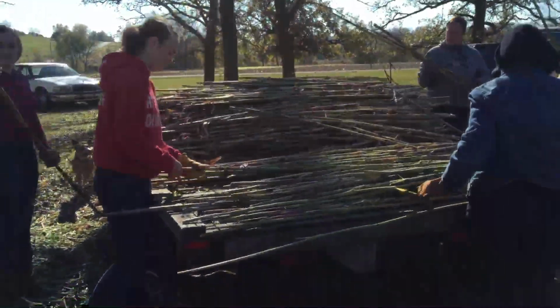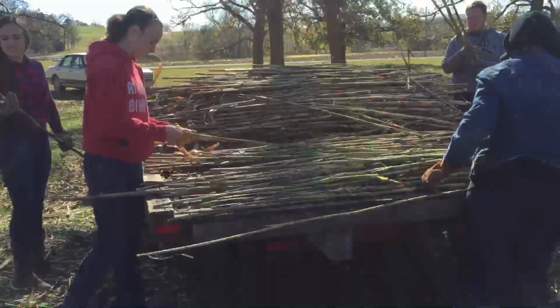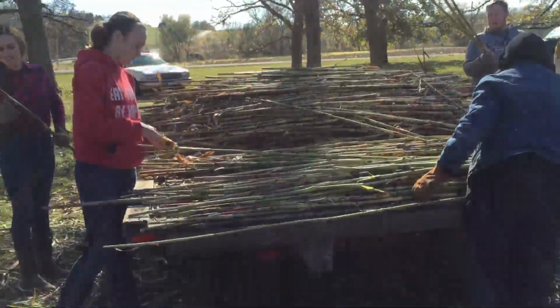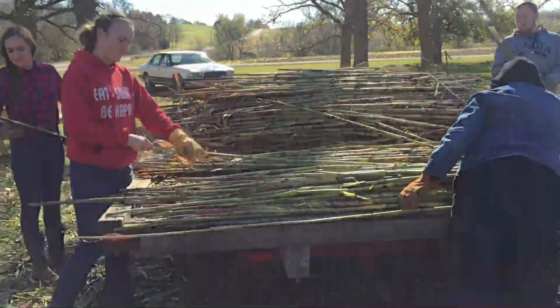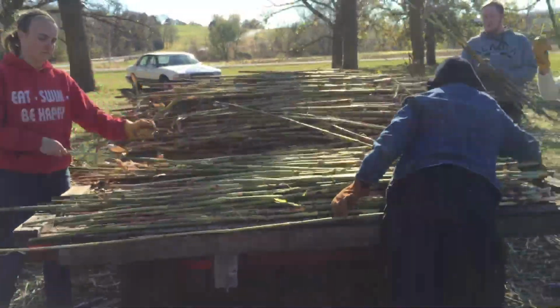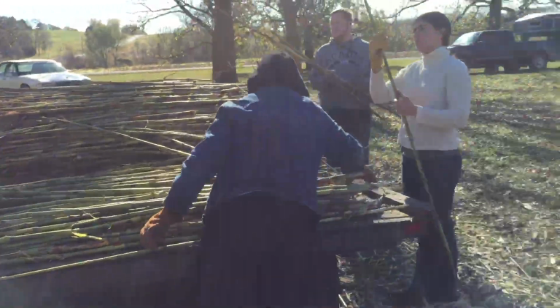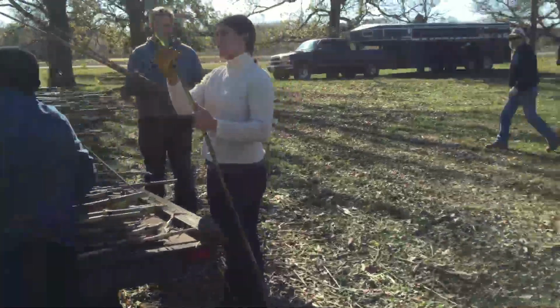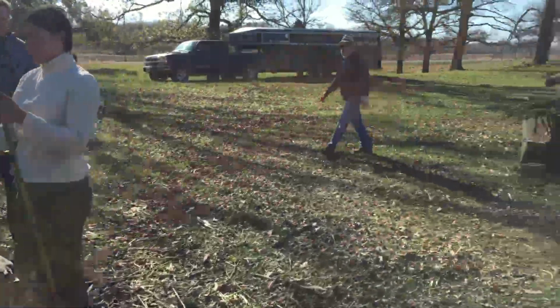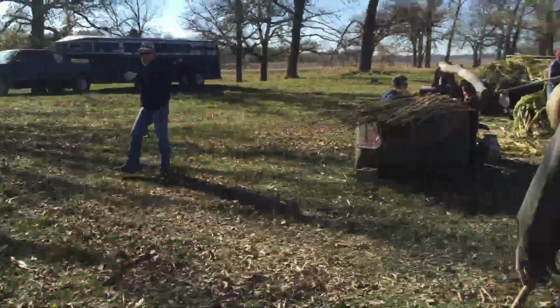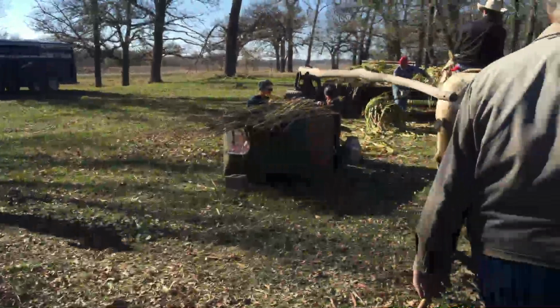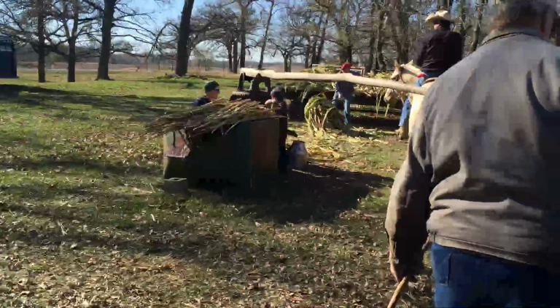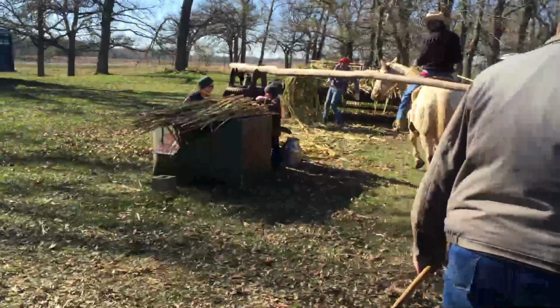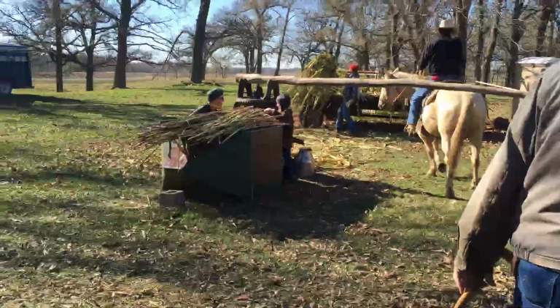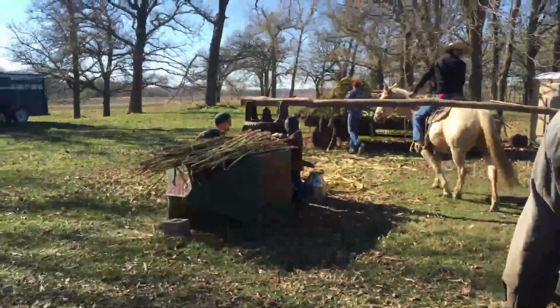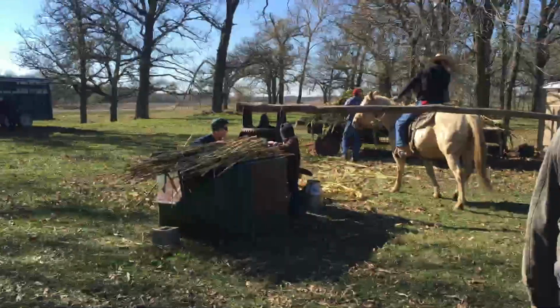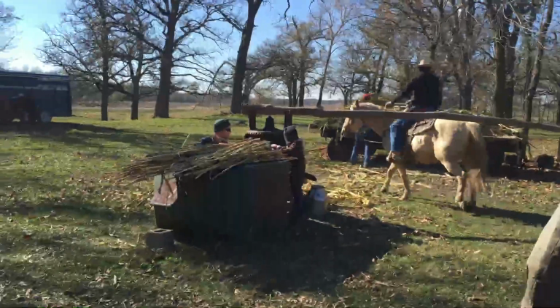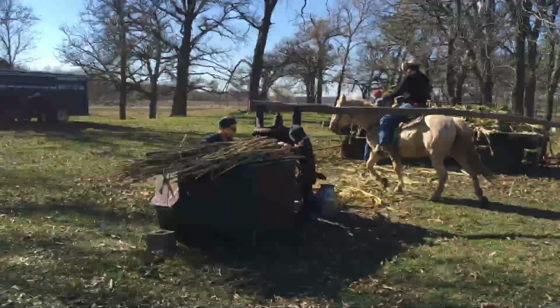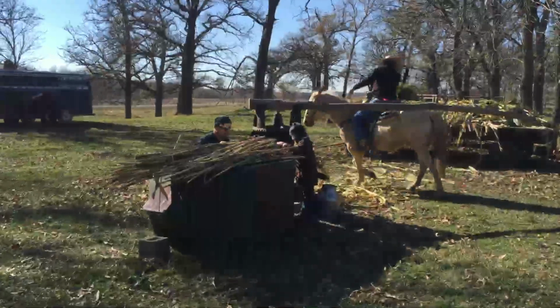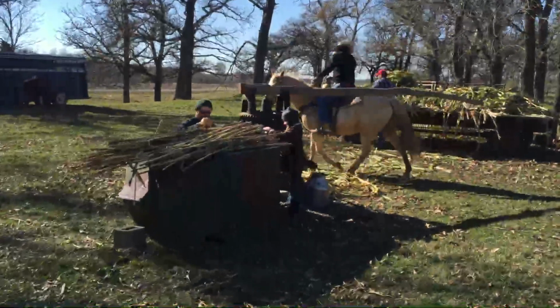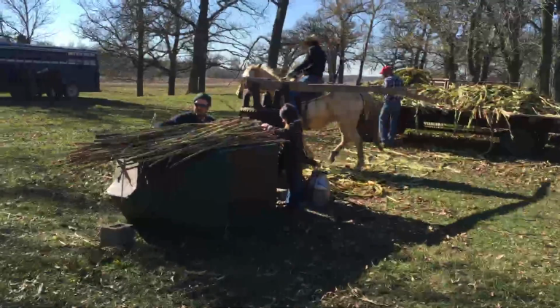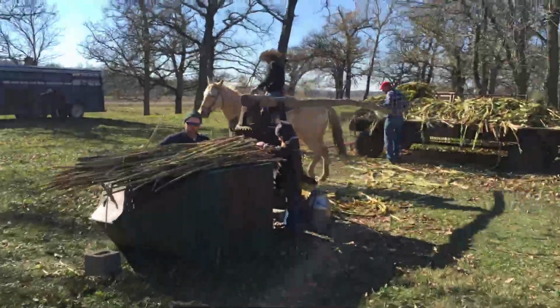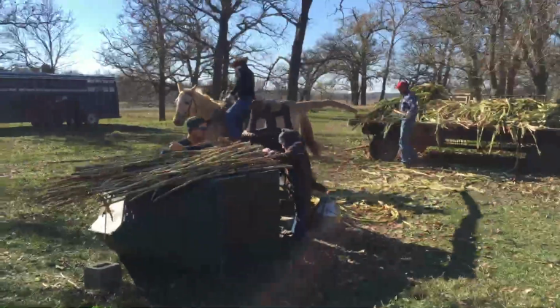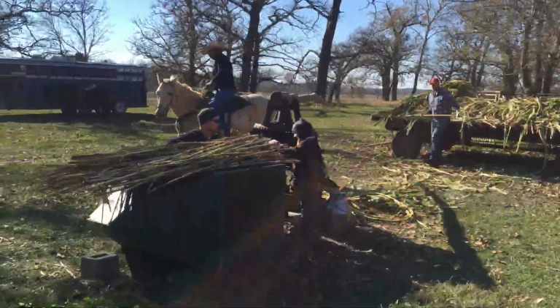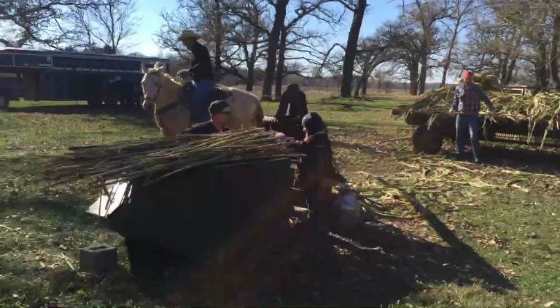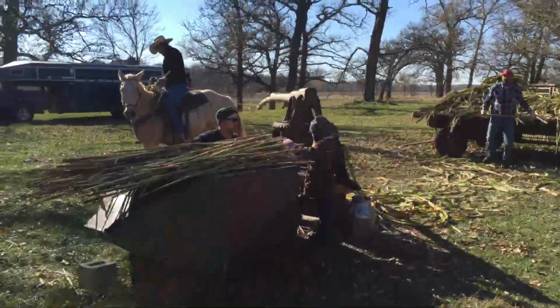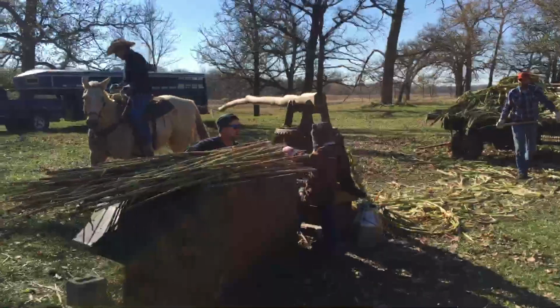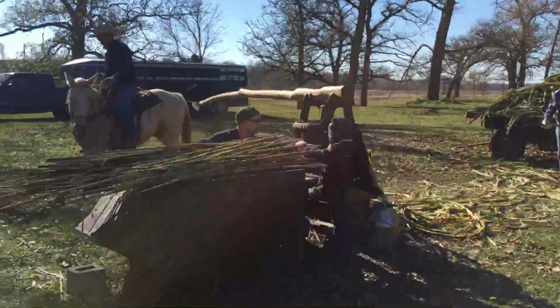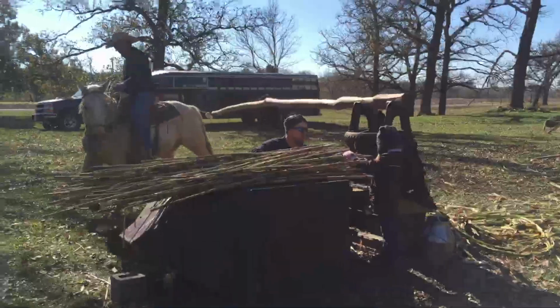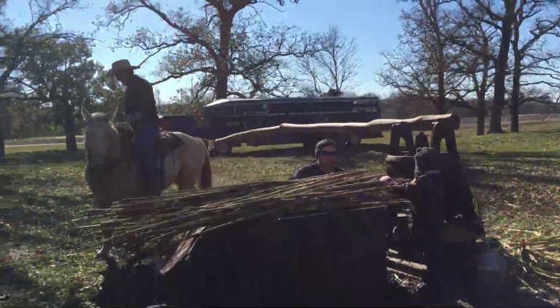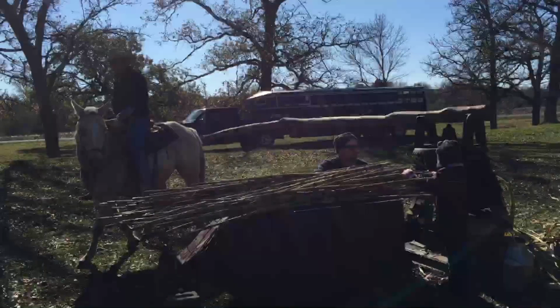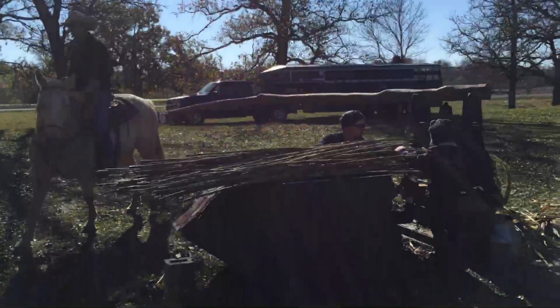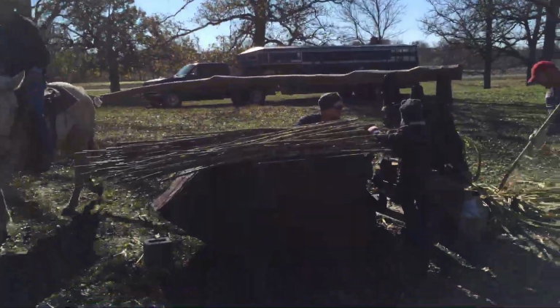The cane then goes from this trailer over to this antique sorghum press. This press was built in about 1870, and as you can see, it's very strong.